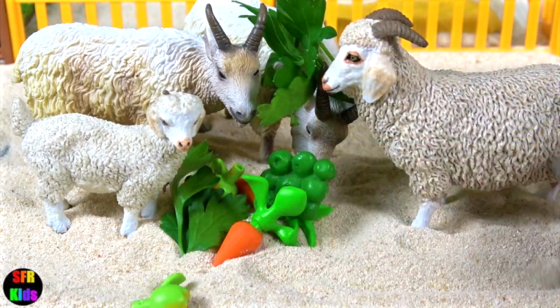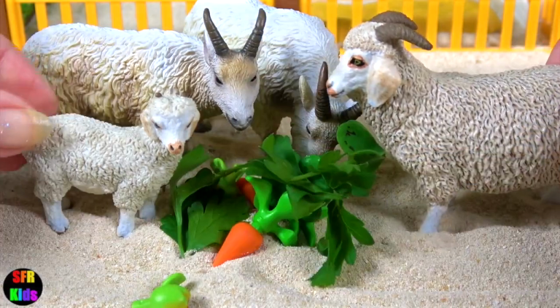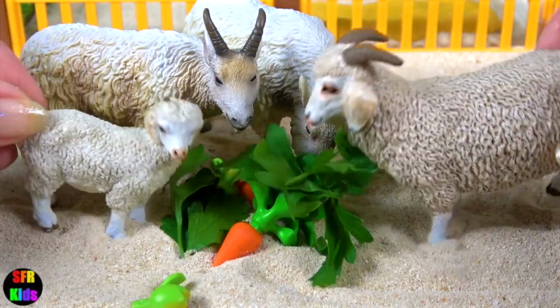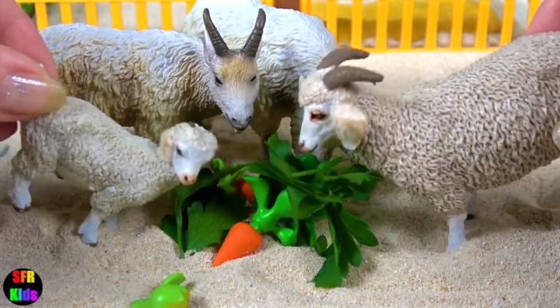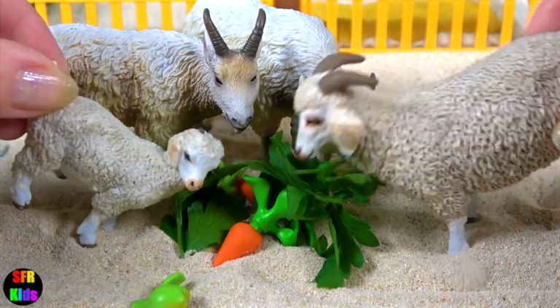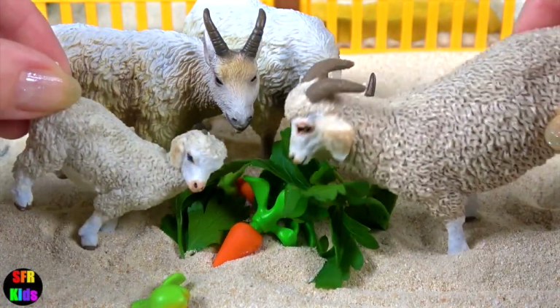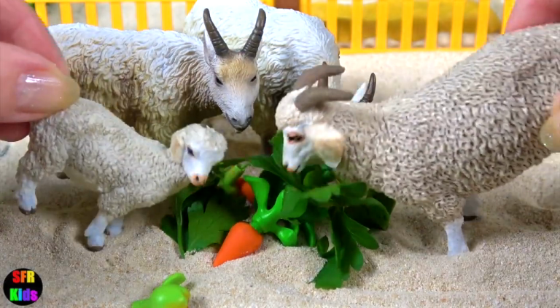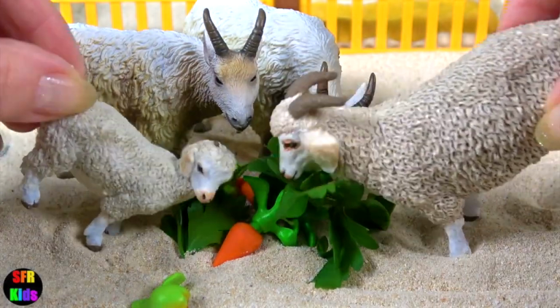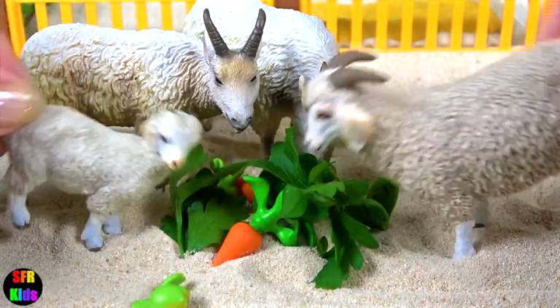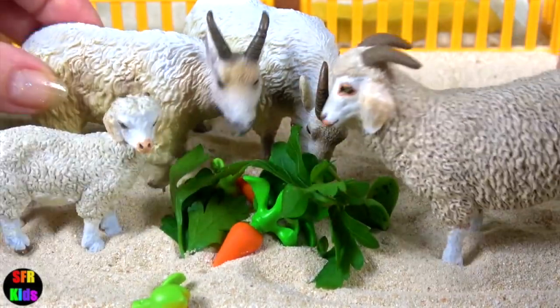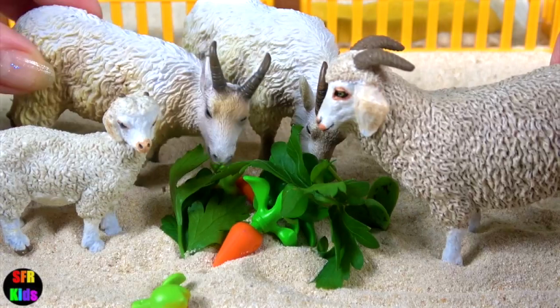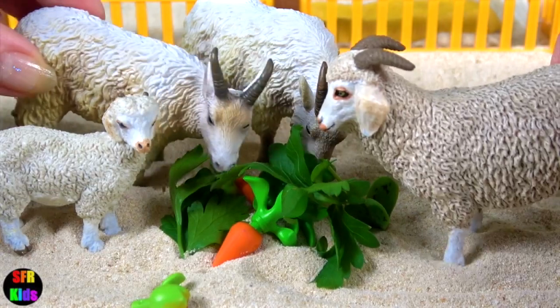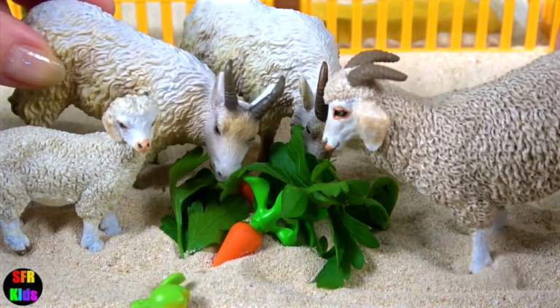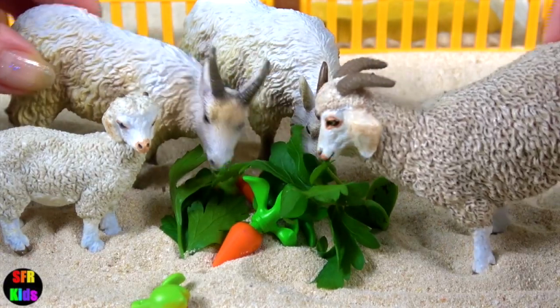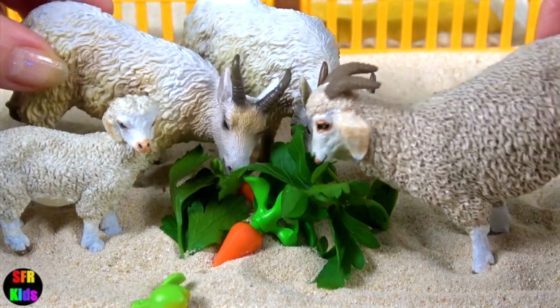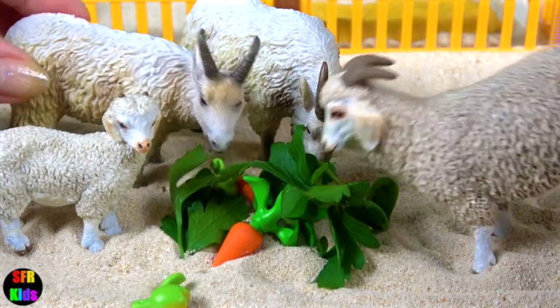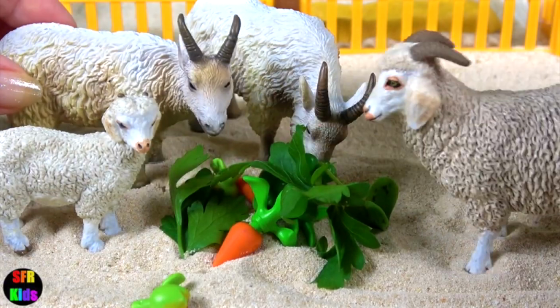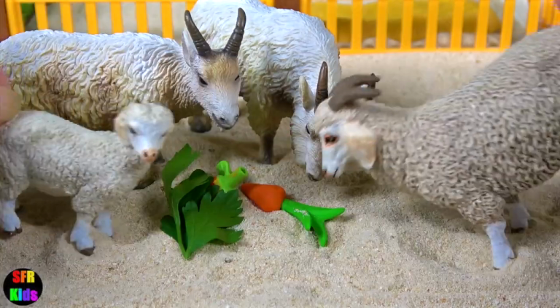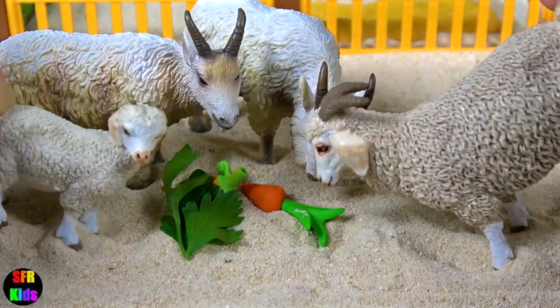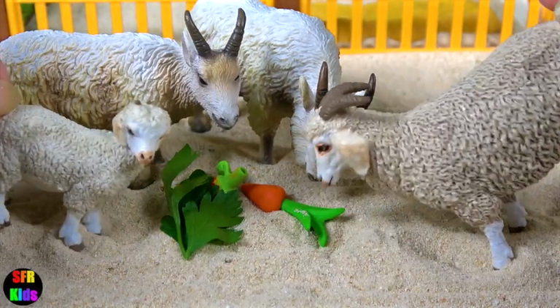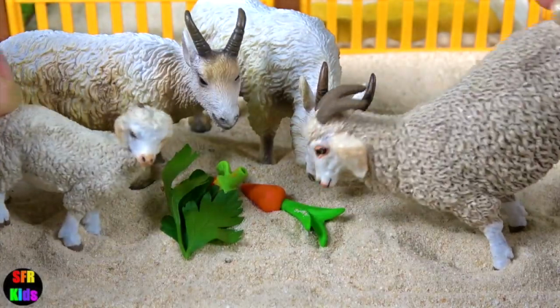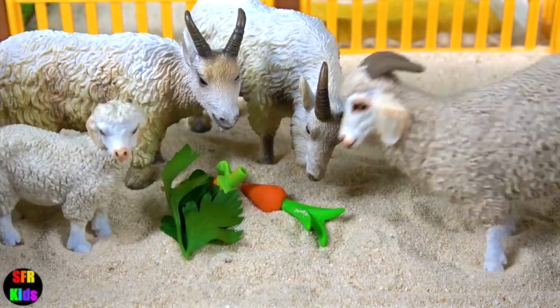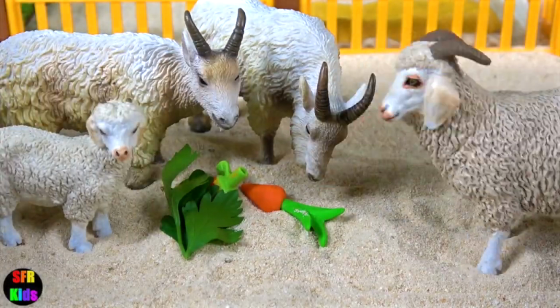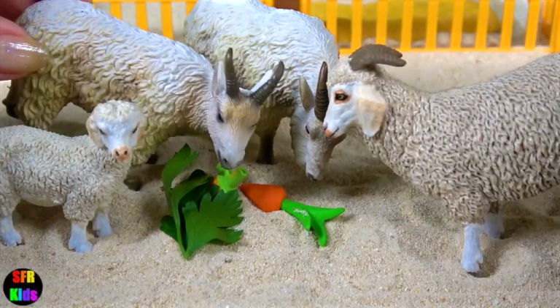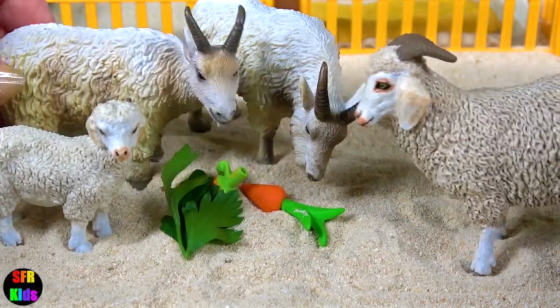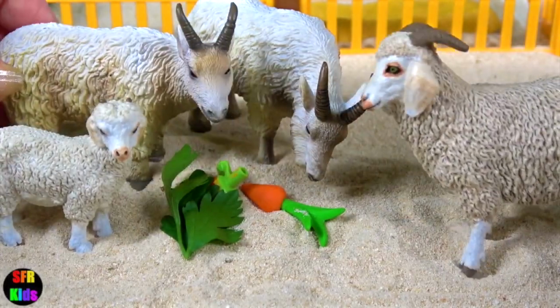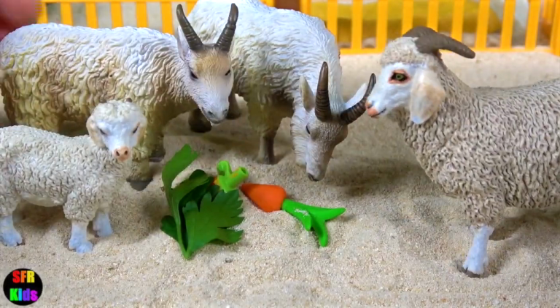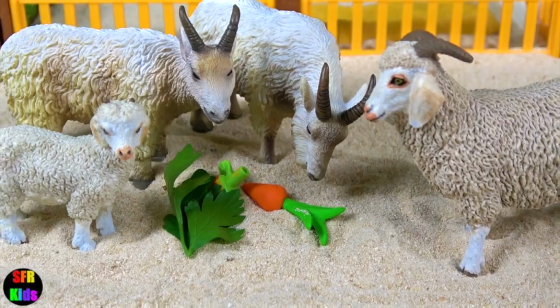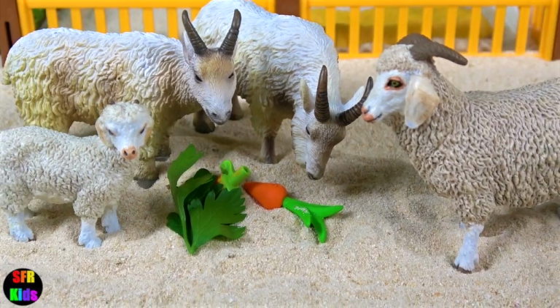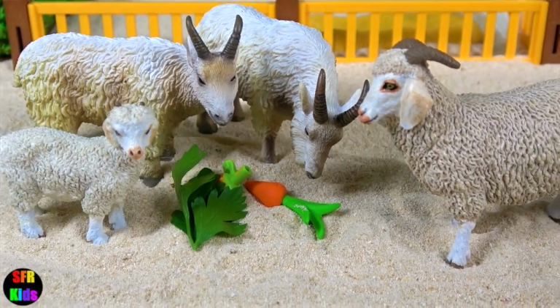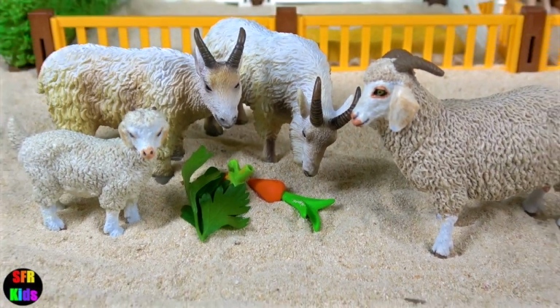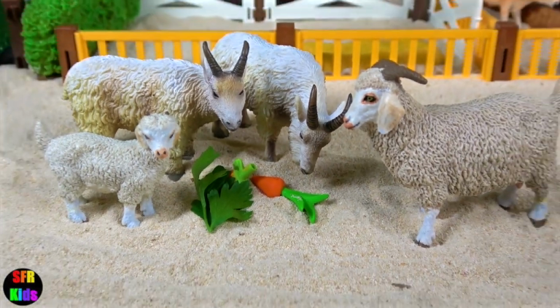The Angora Goats are a Turkish breed of domesticated goat. They produce the lustrous fibre known as mohair.